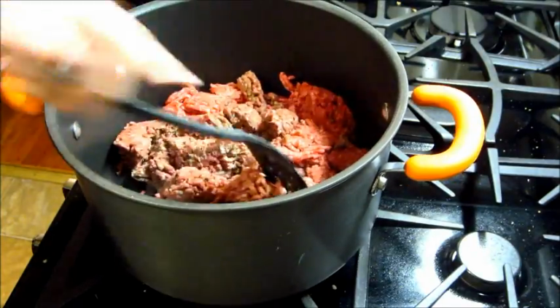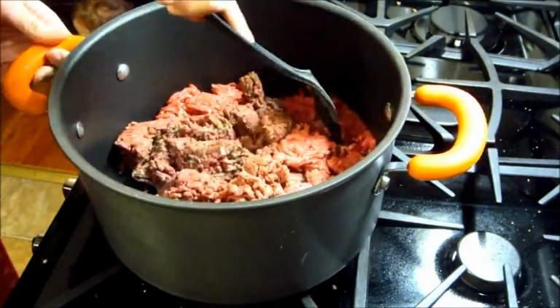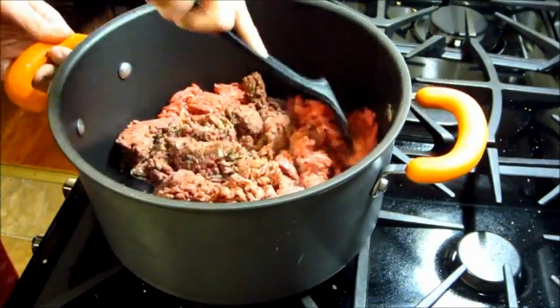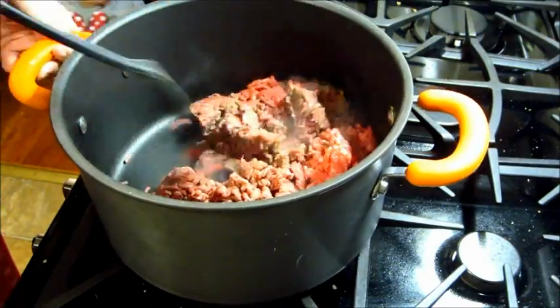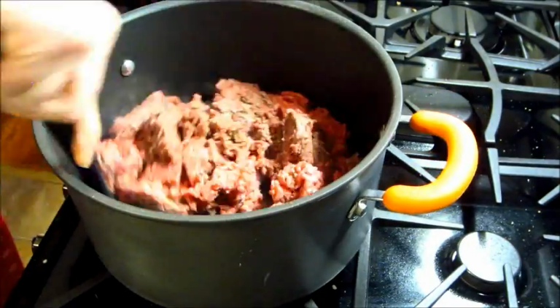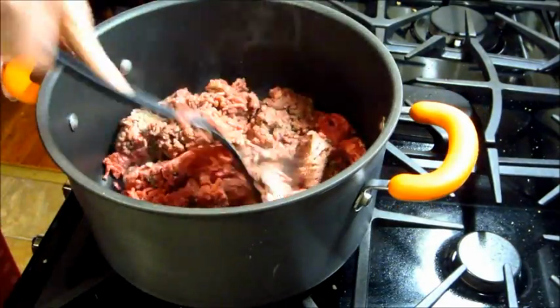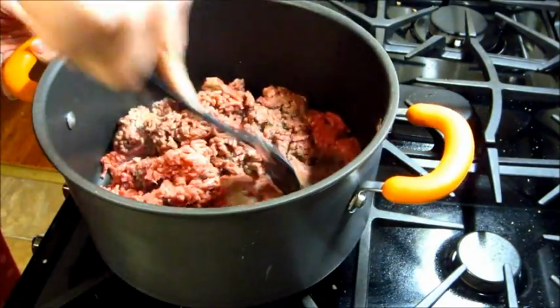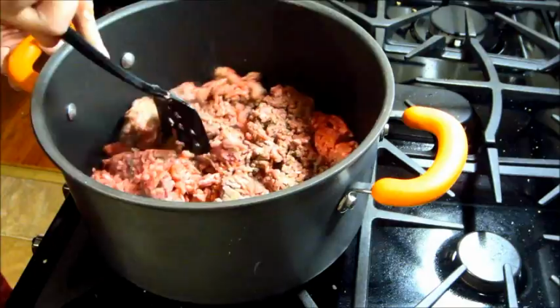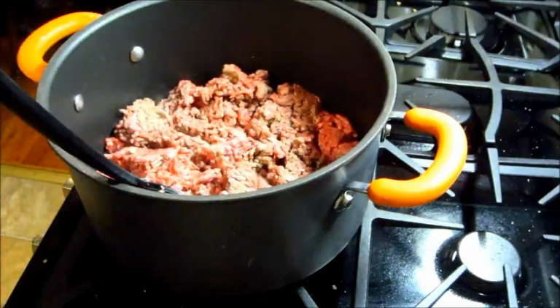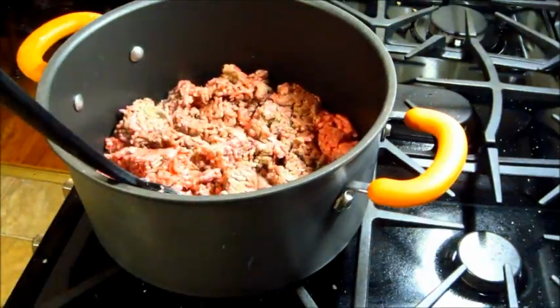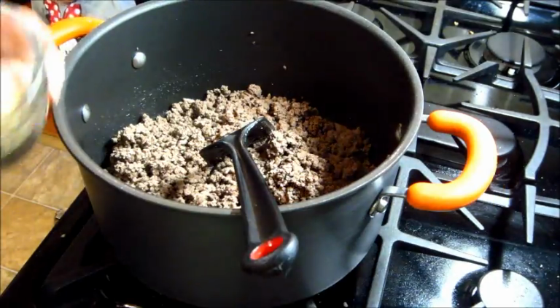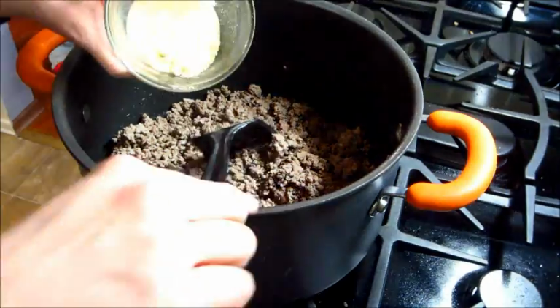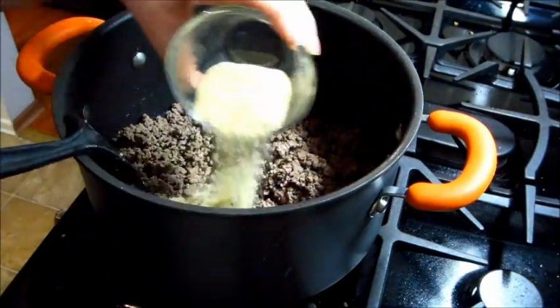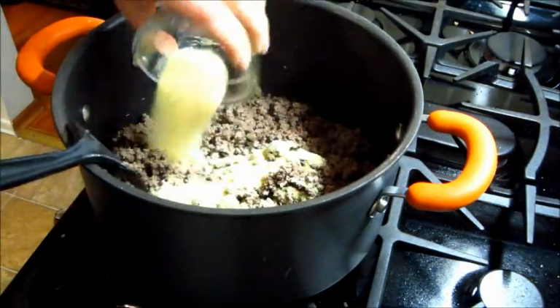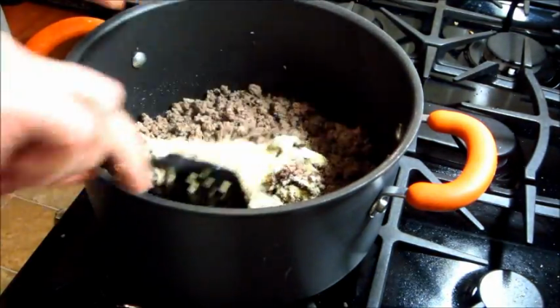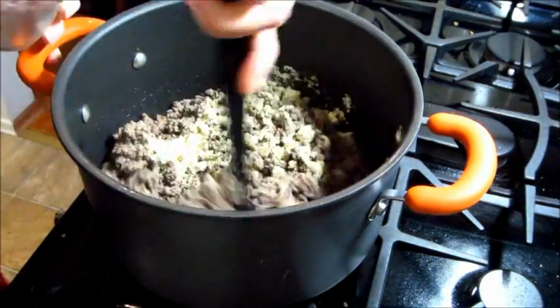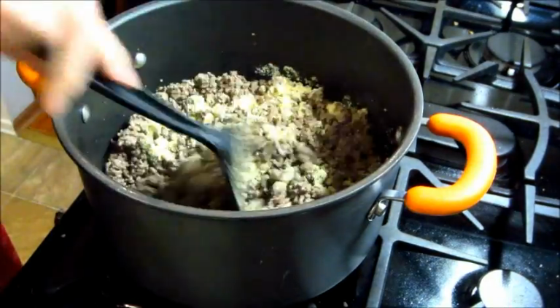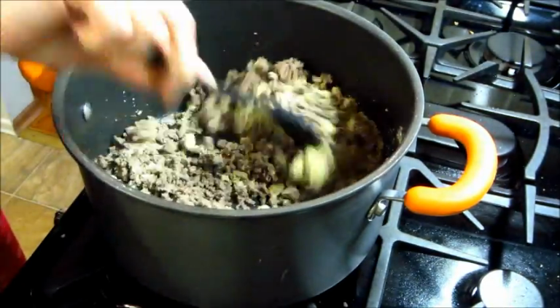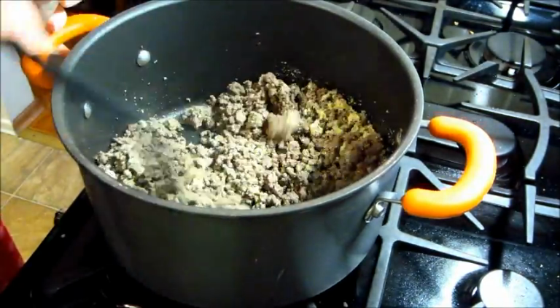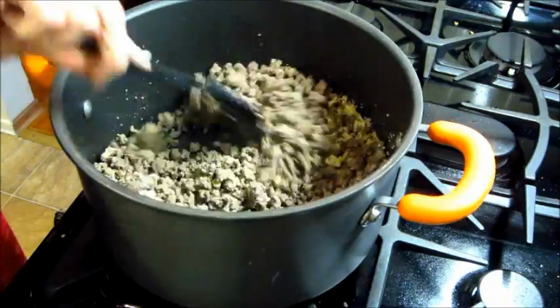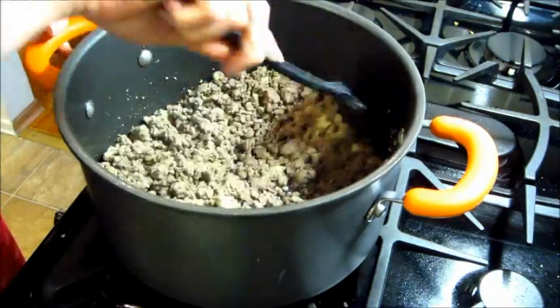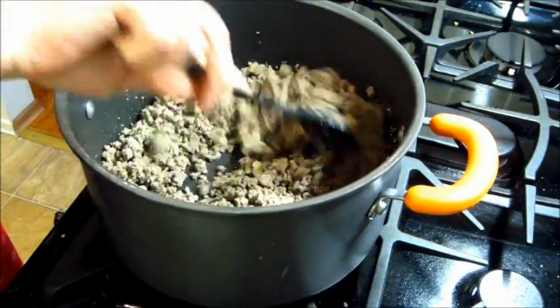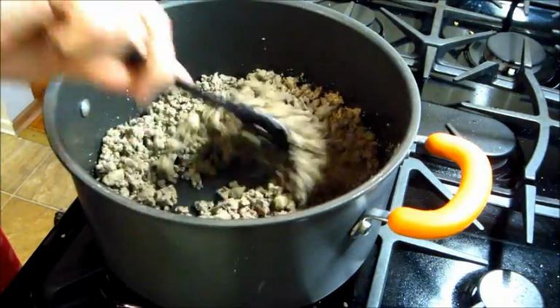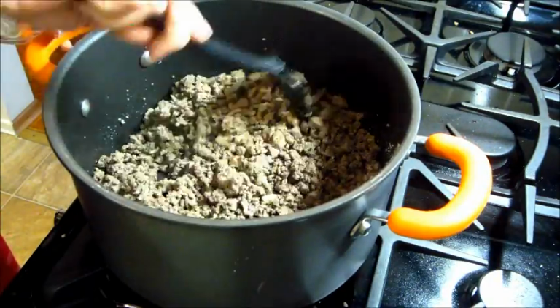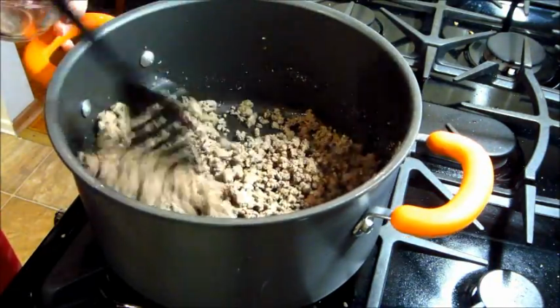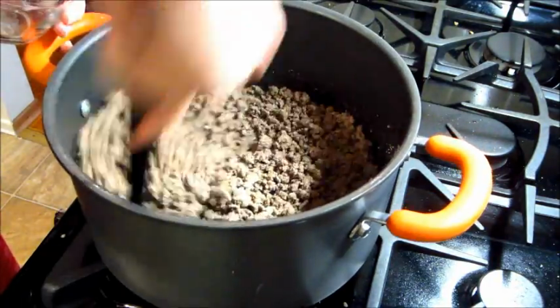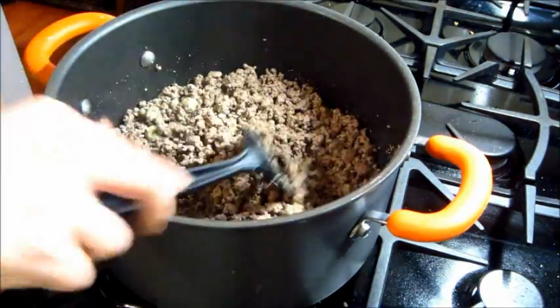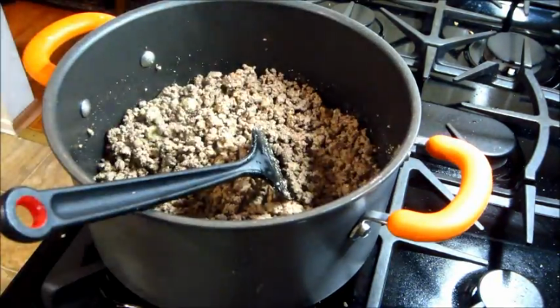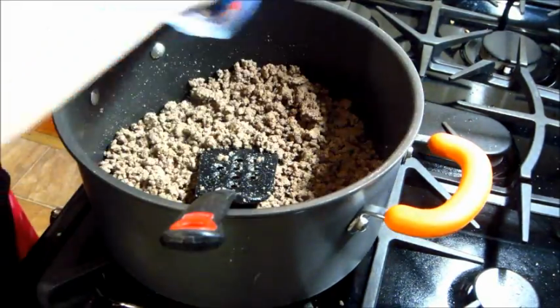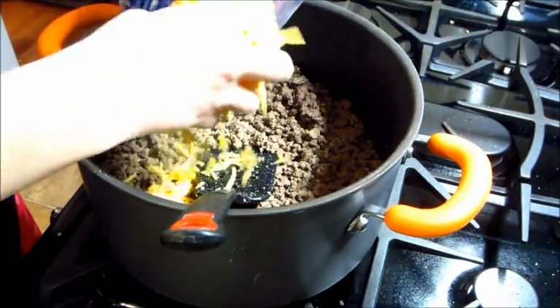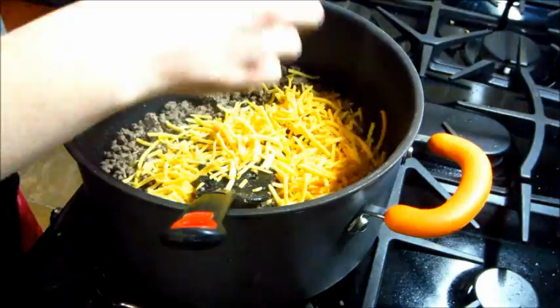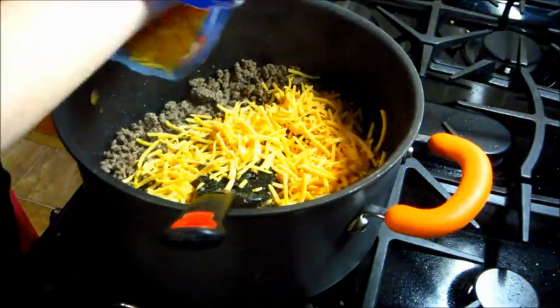First you're going to start off with two pounds of ground beef, and once you fully cook that and drain it, add three tablespoons of onion powder. Mix that around really well. You can add a little salt and pepper if needed.